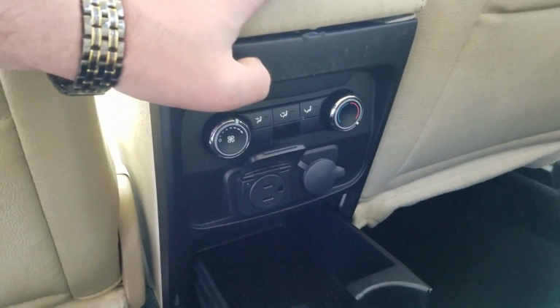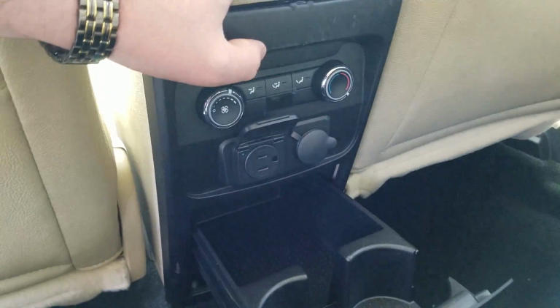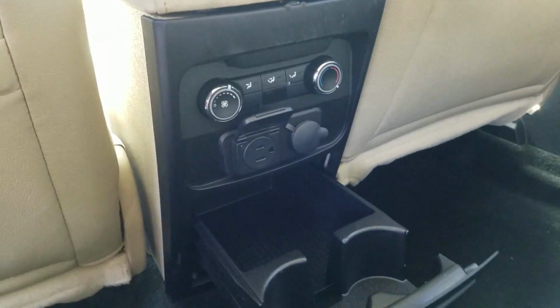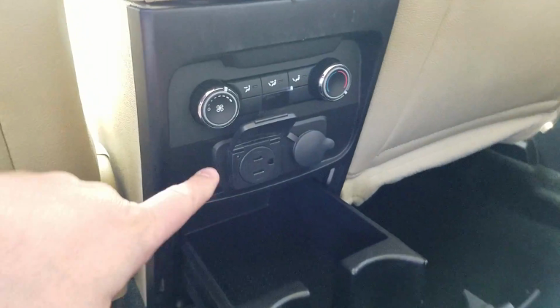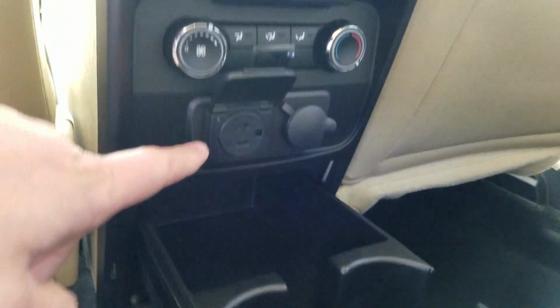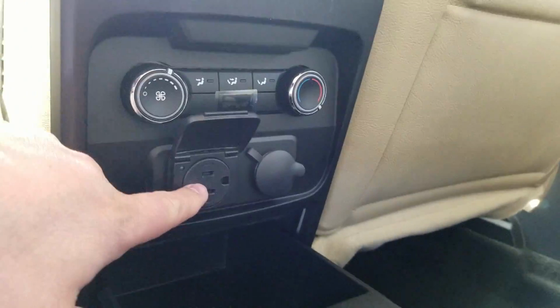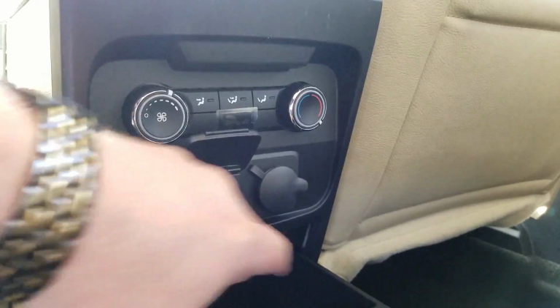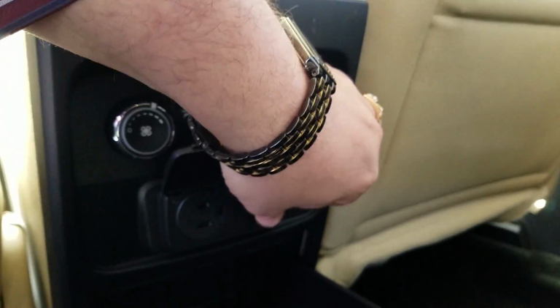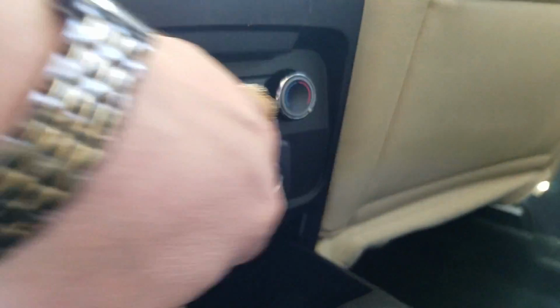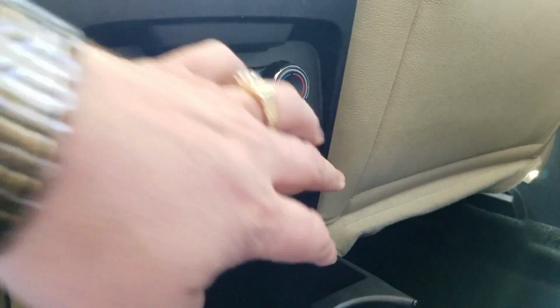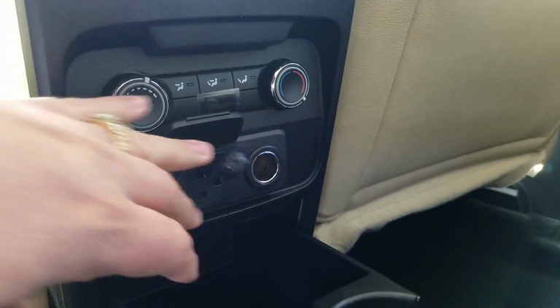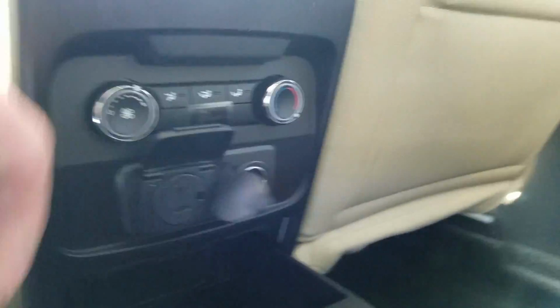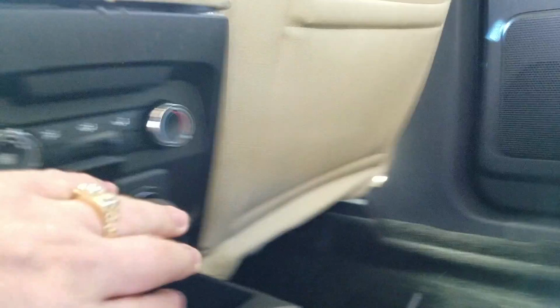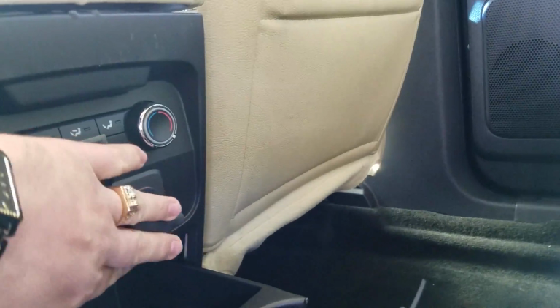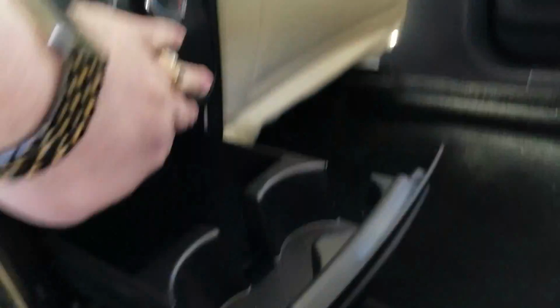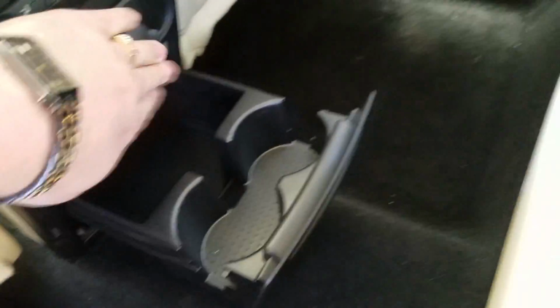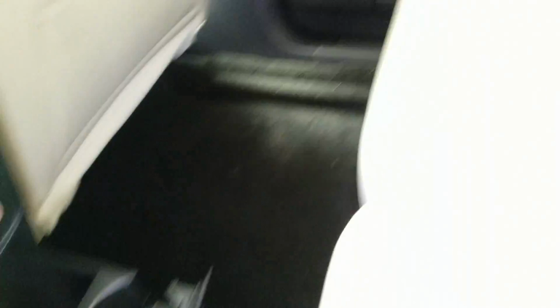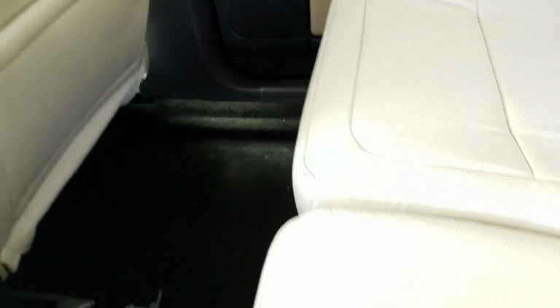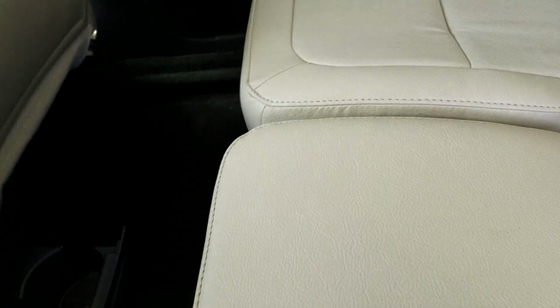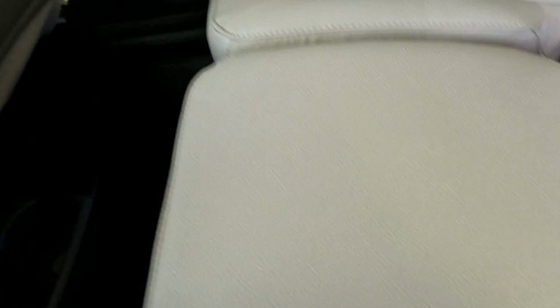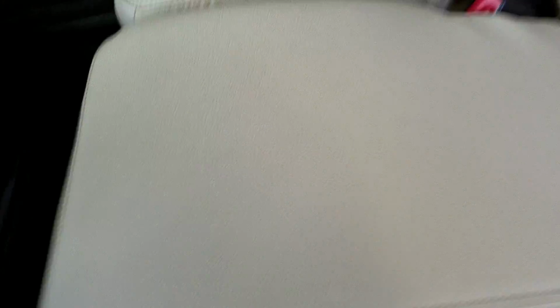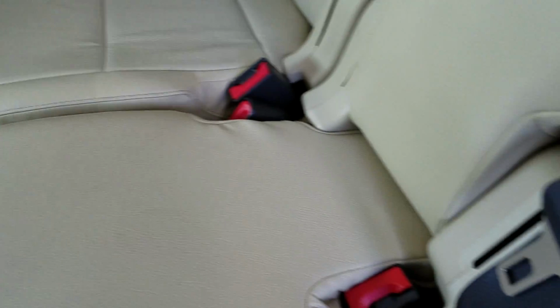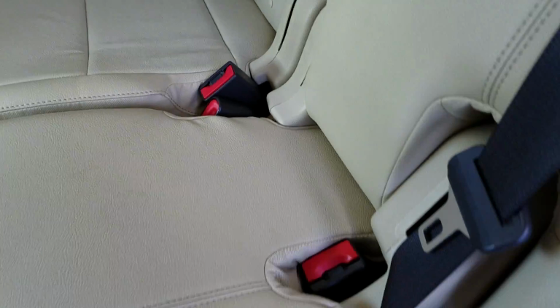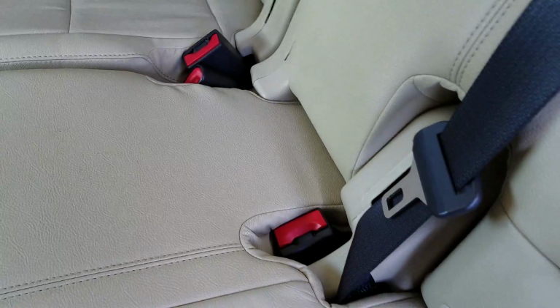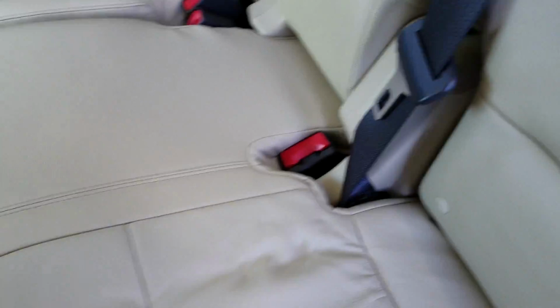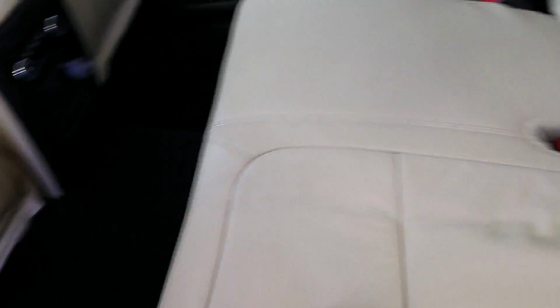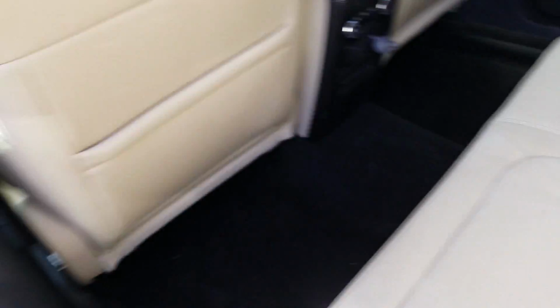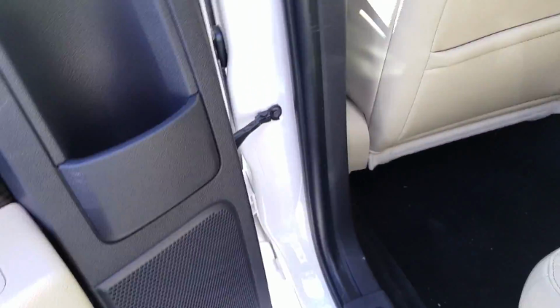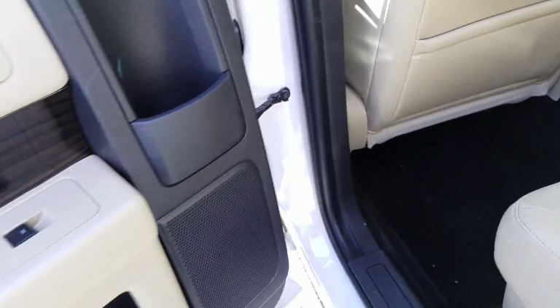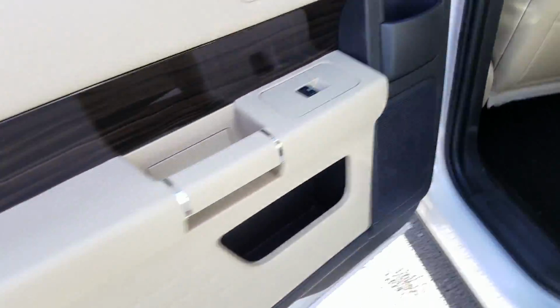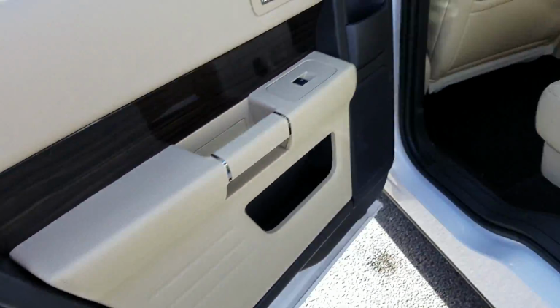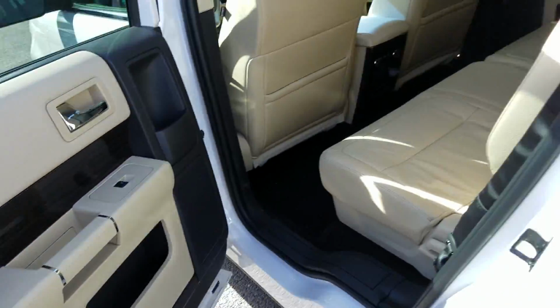Right here you've got your 110 volts, and of course 12 volts as well. Your cup holder is here — just slide that back. And storage in your doors.